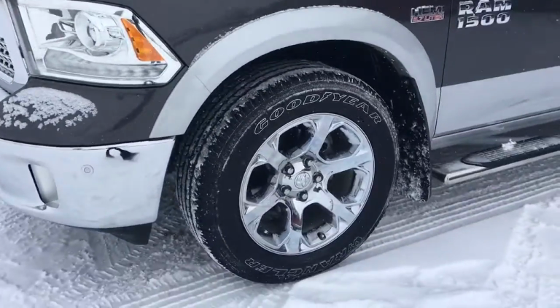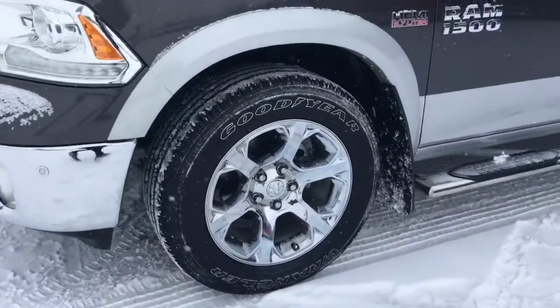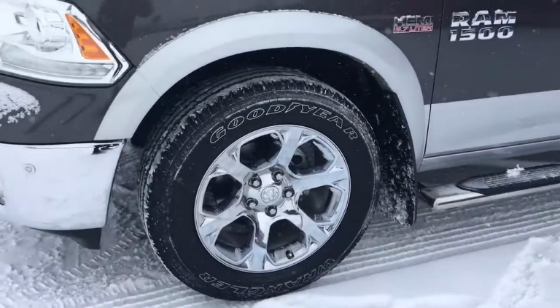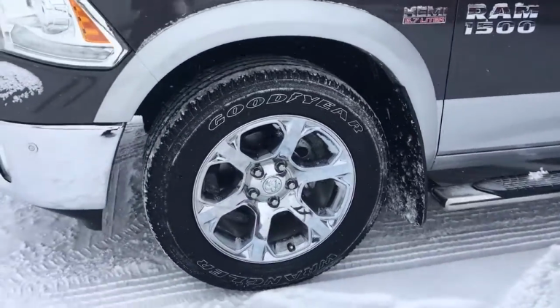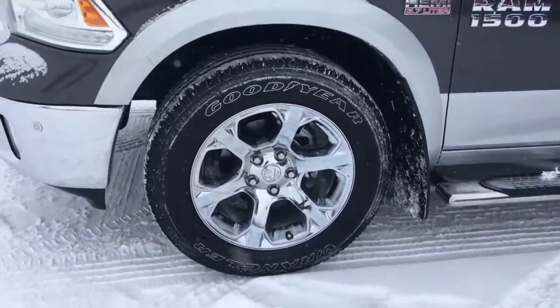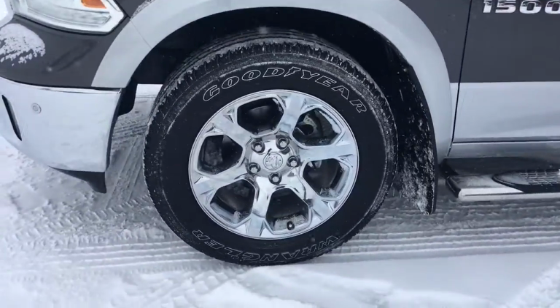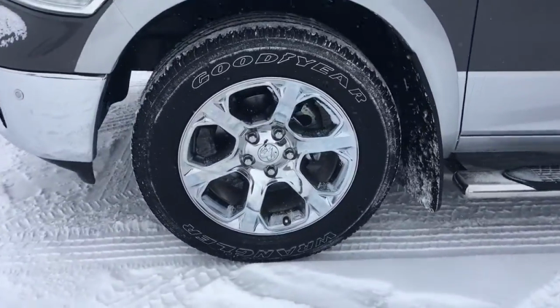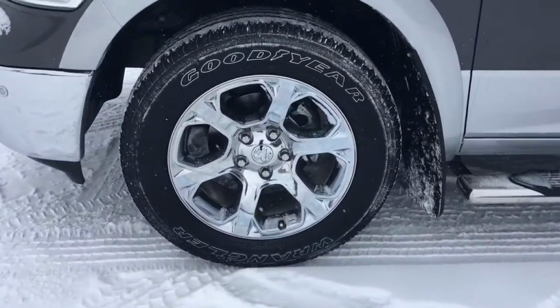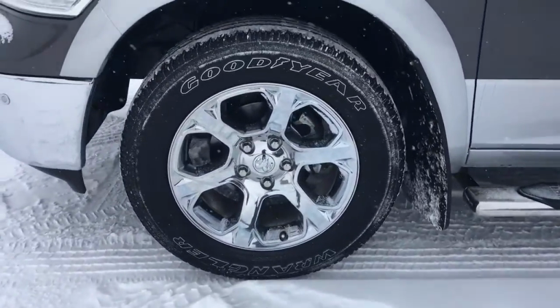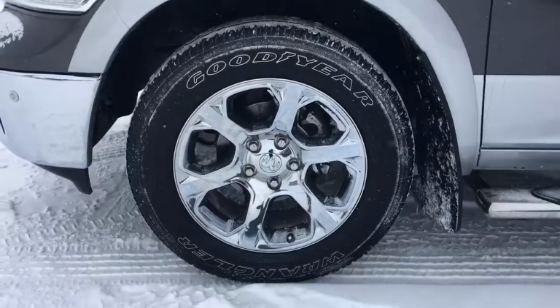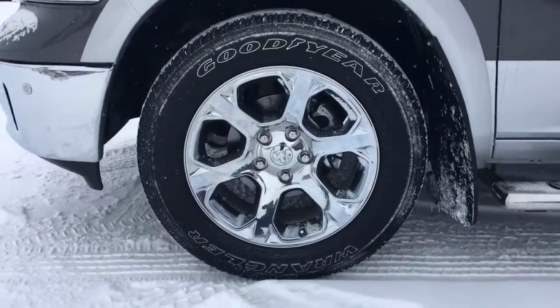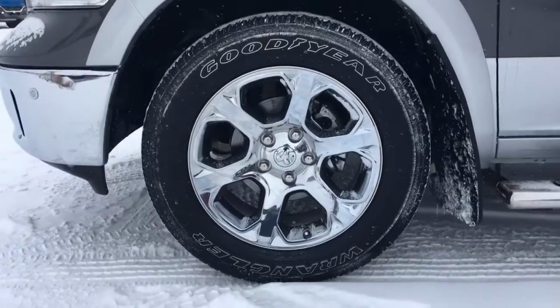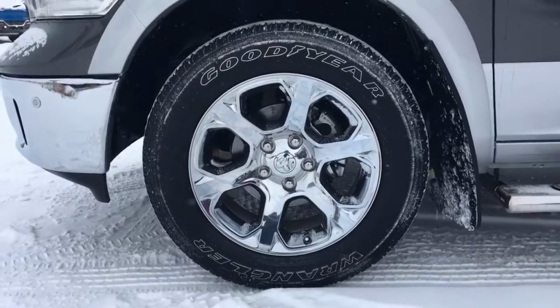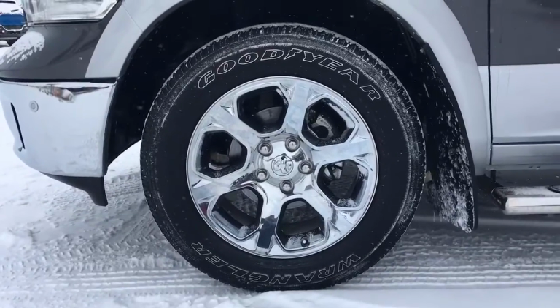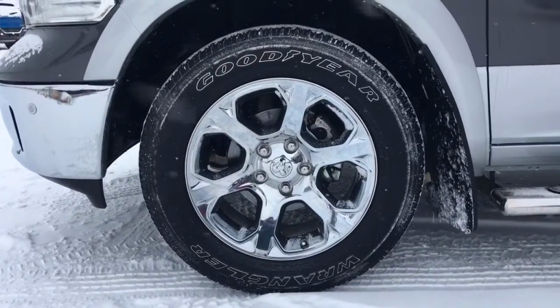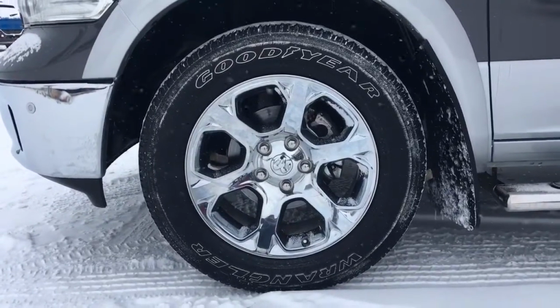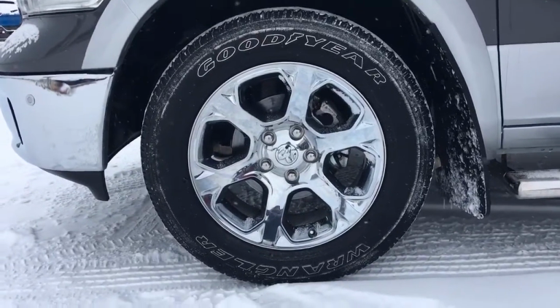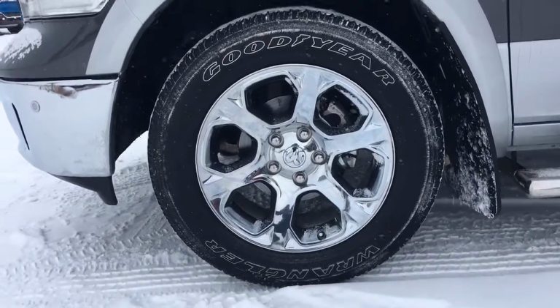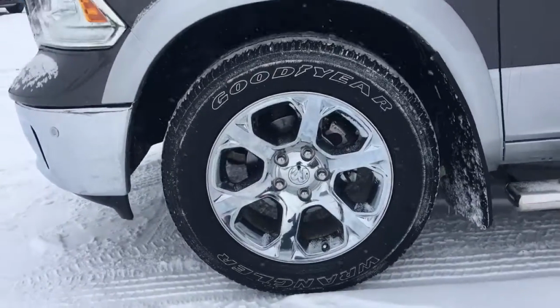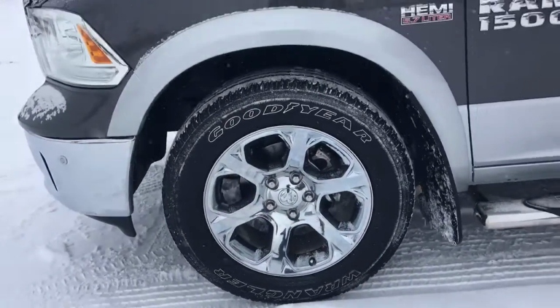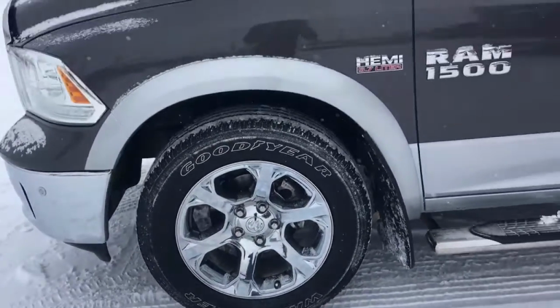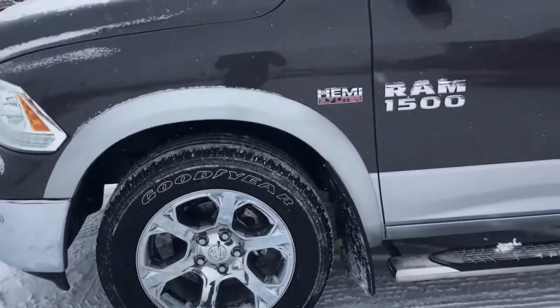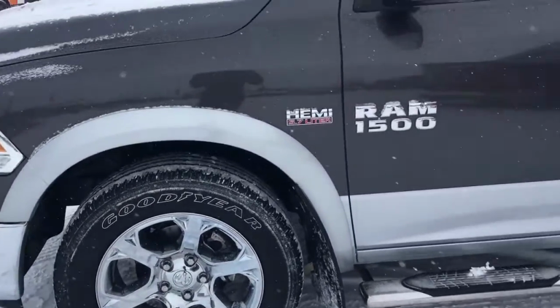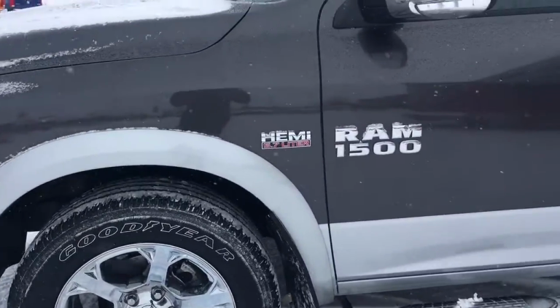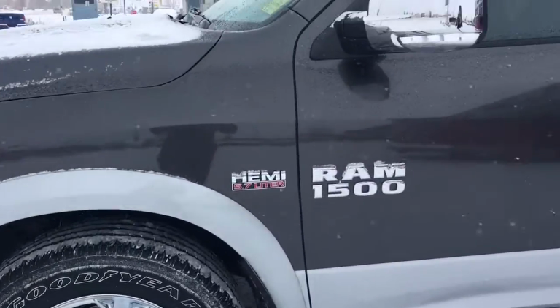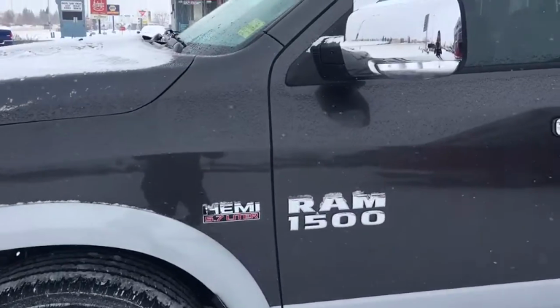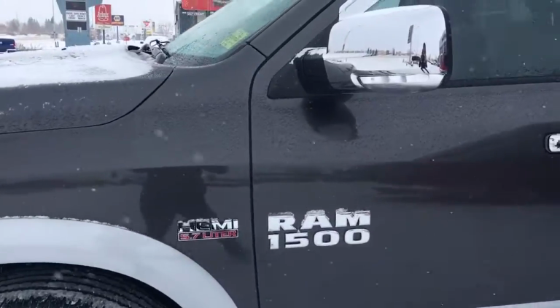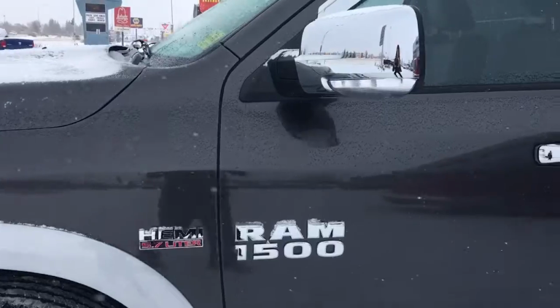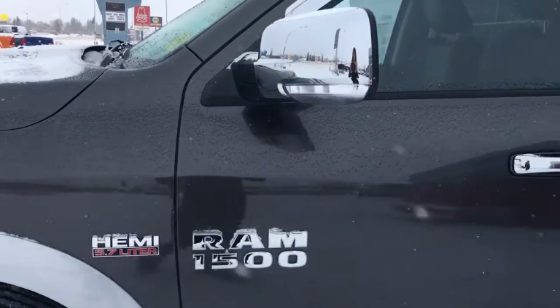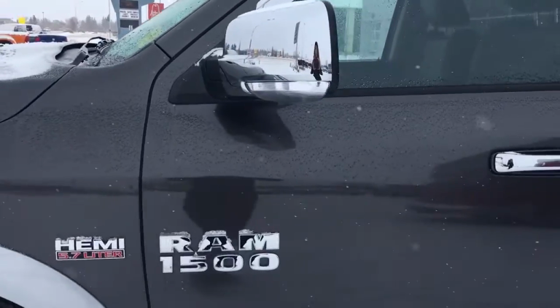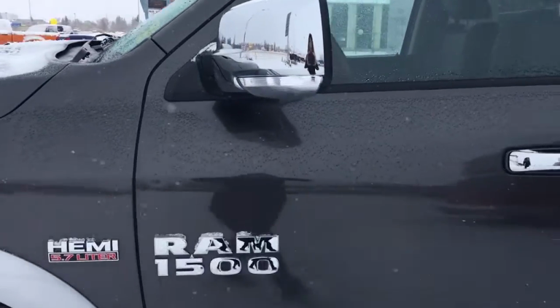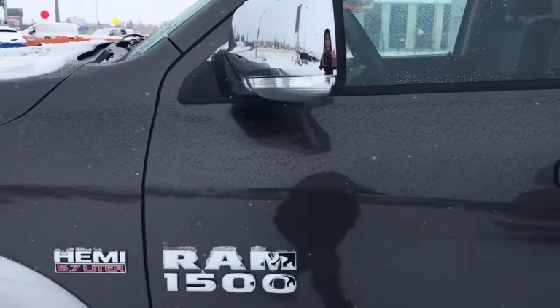Lots of tread left in these tires, mounted on top of a 20-inch rim. Nice chrome badging, chrome mirror, chrome handles.